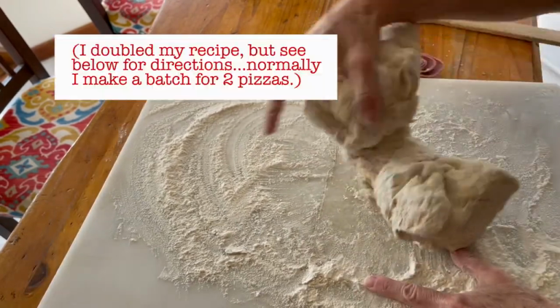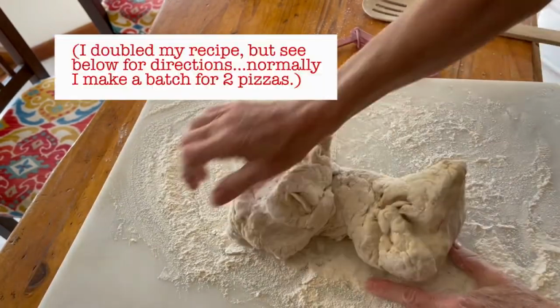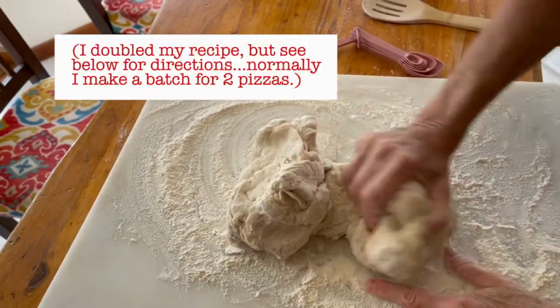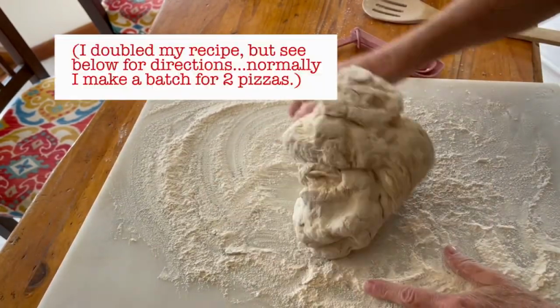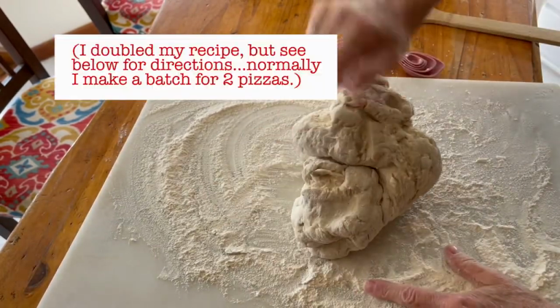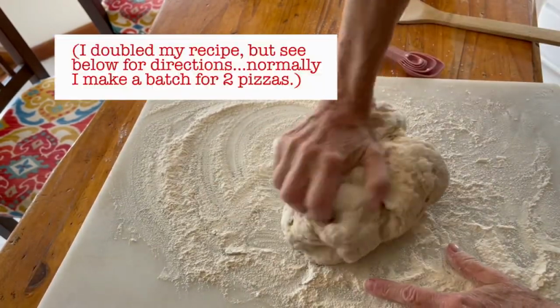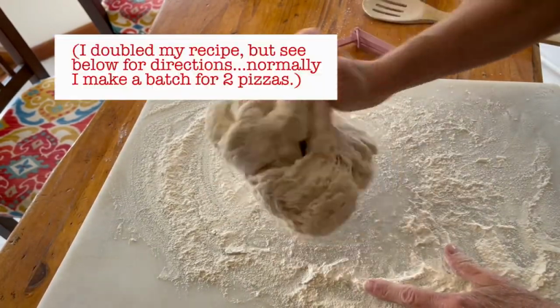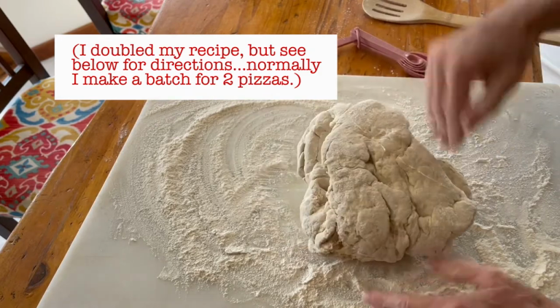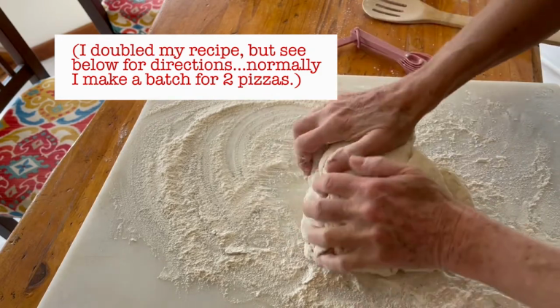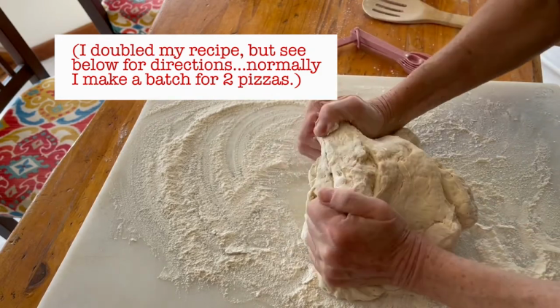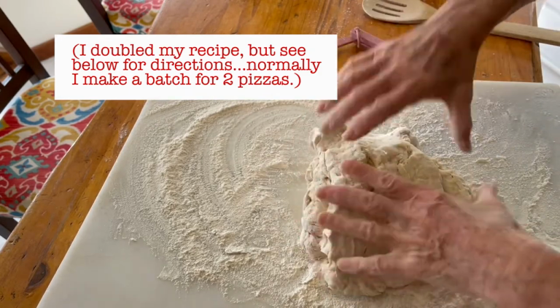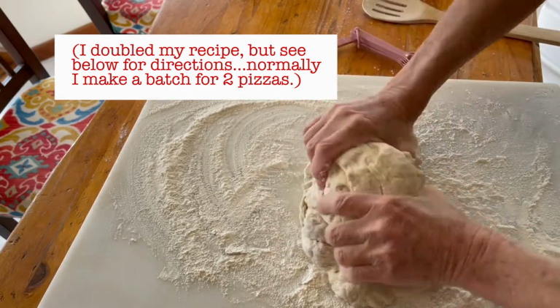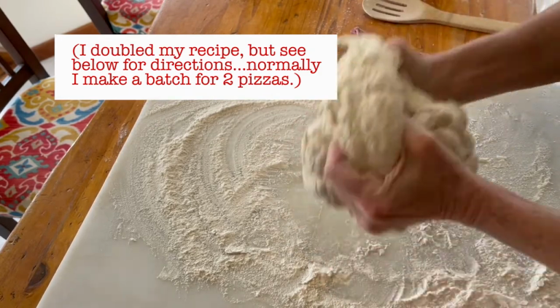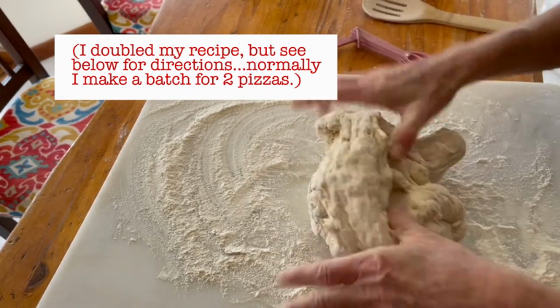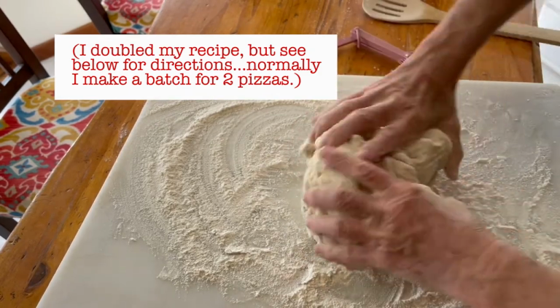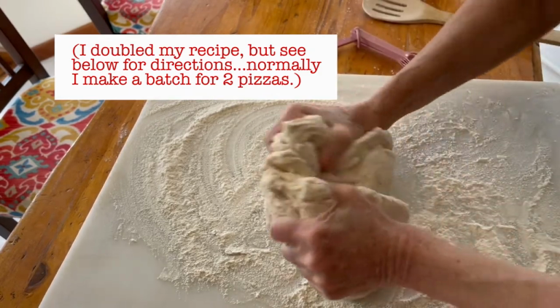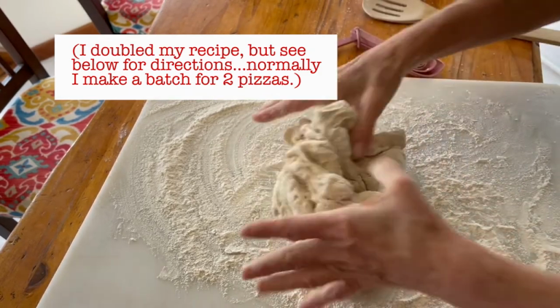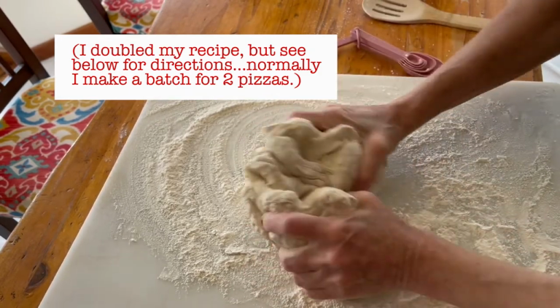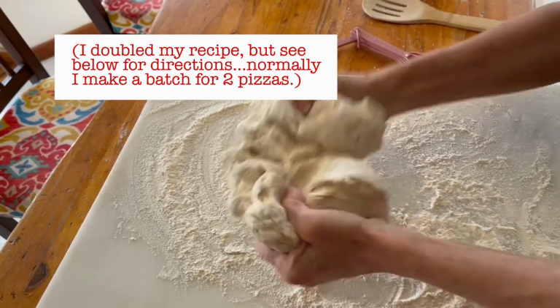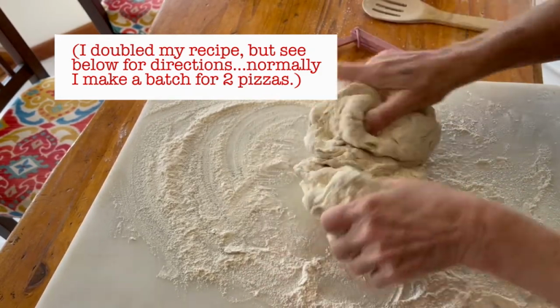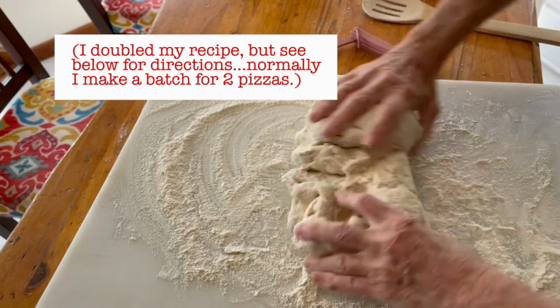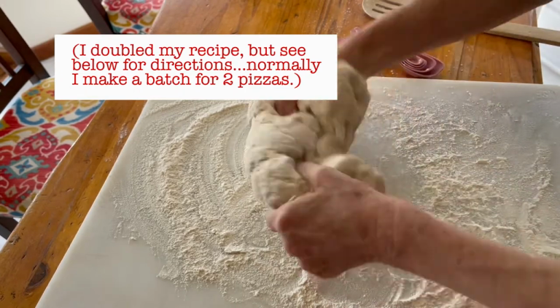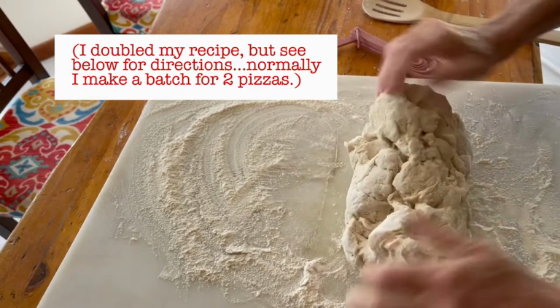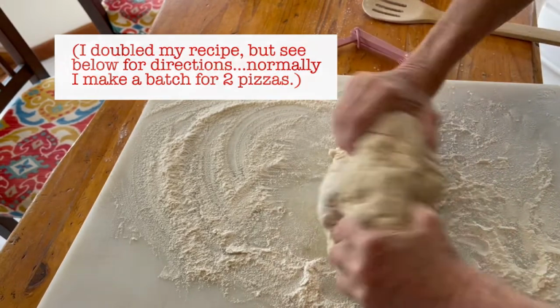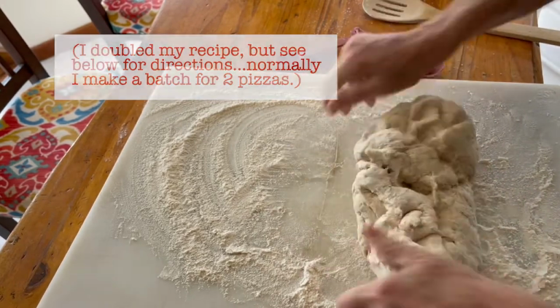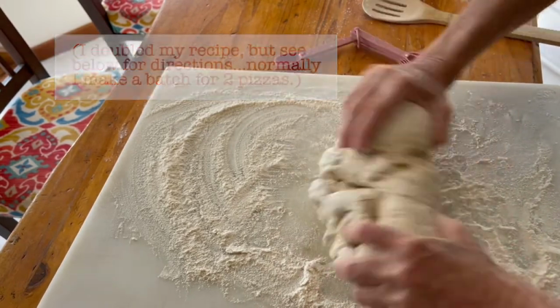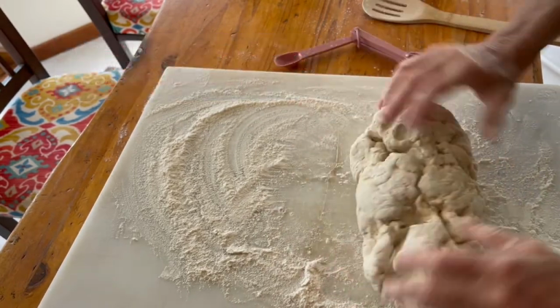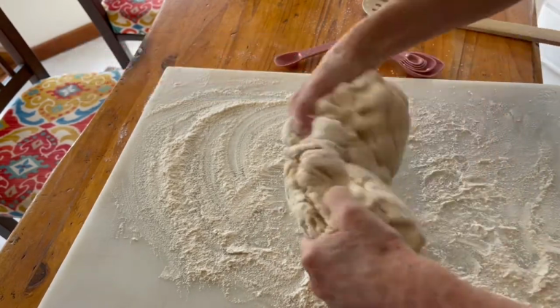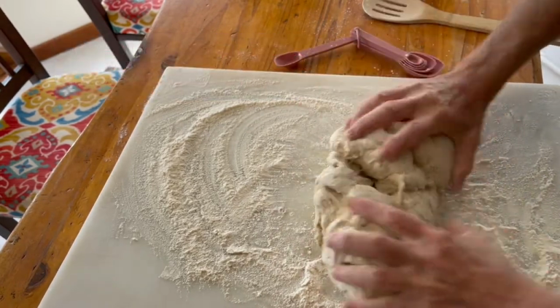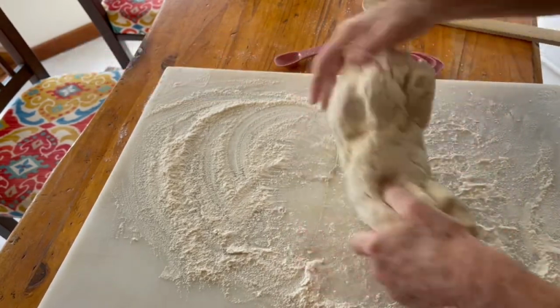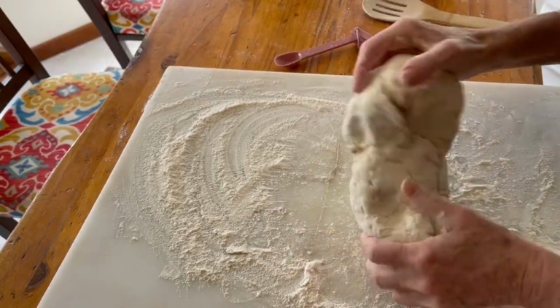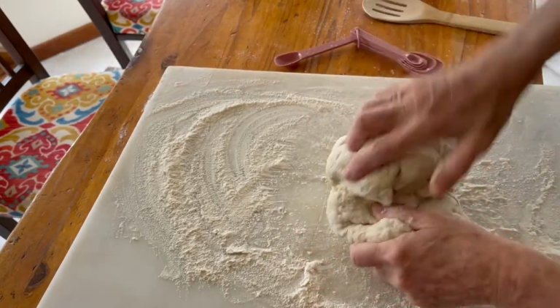This is going to make four pizzas. I can freeze two, three, or all of them and make the pizza later — freezing them works perfectly.